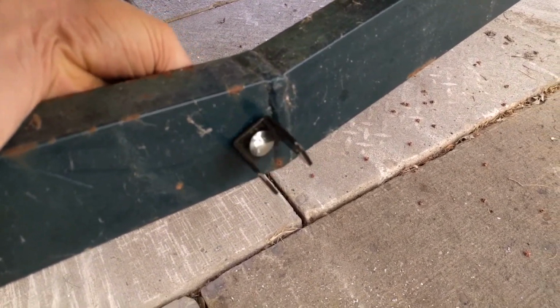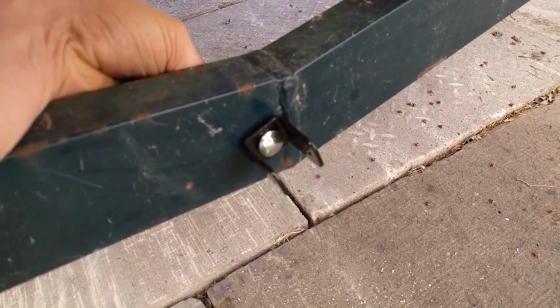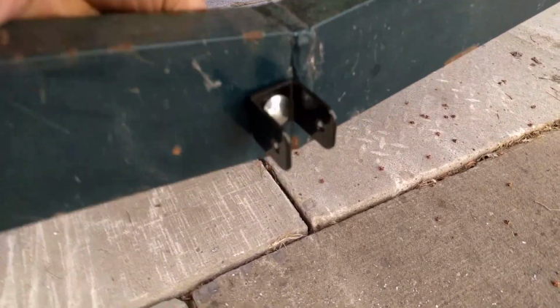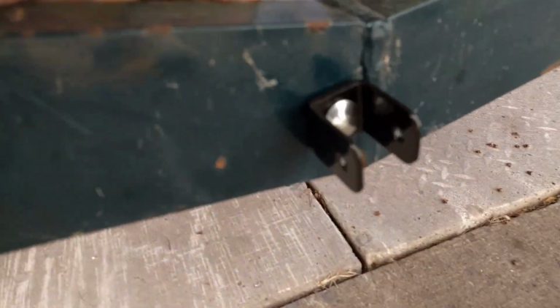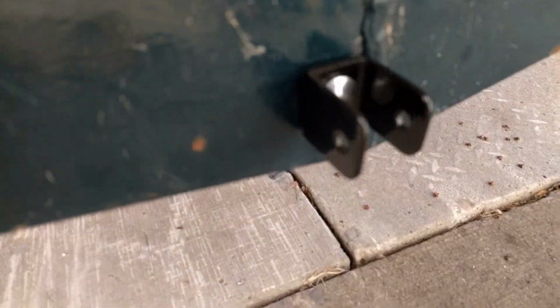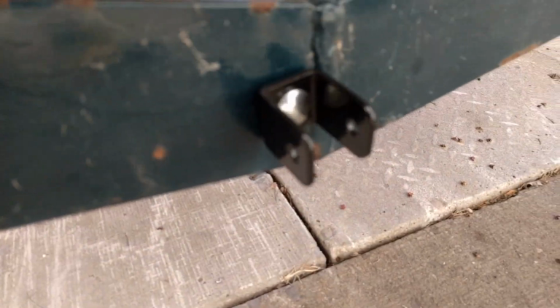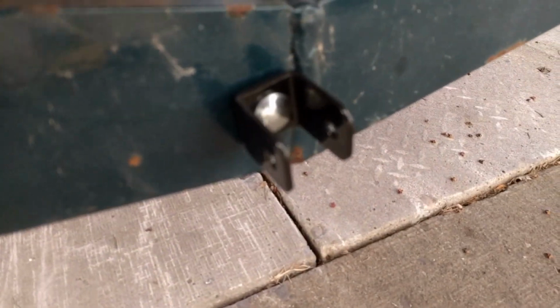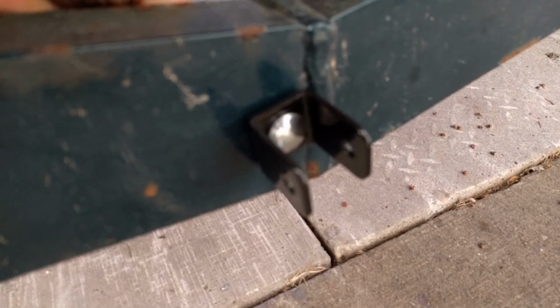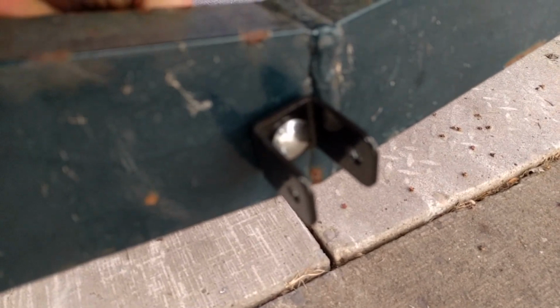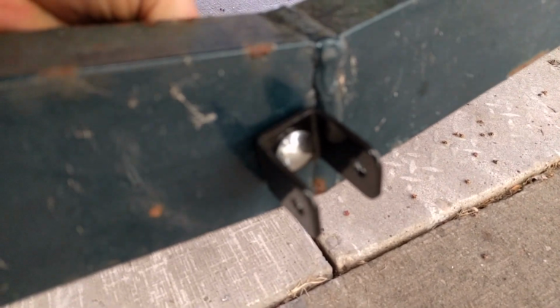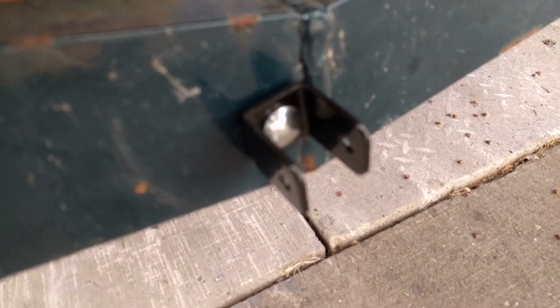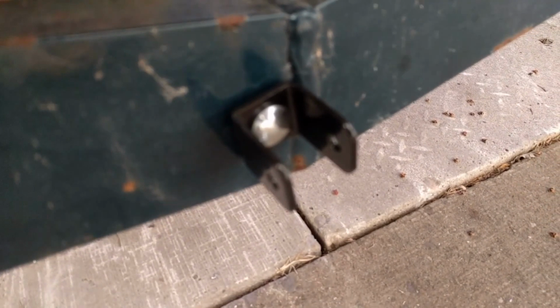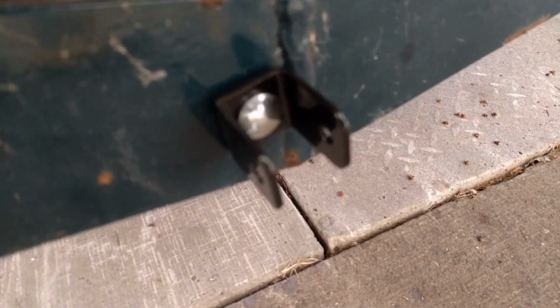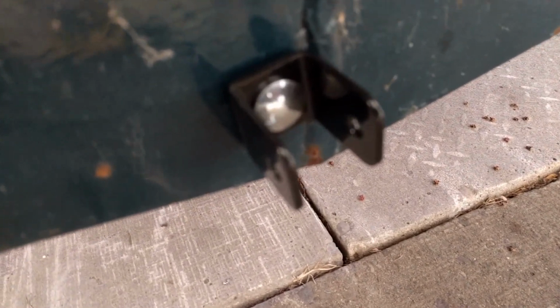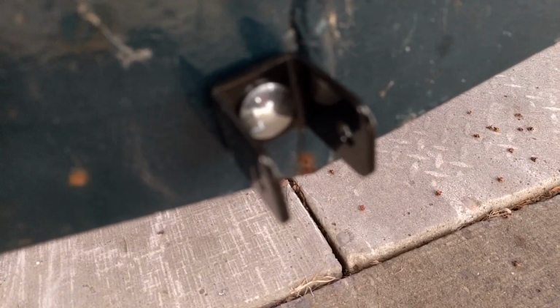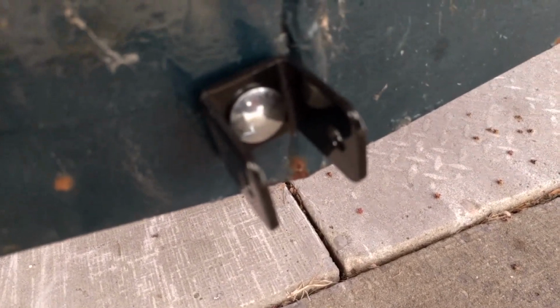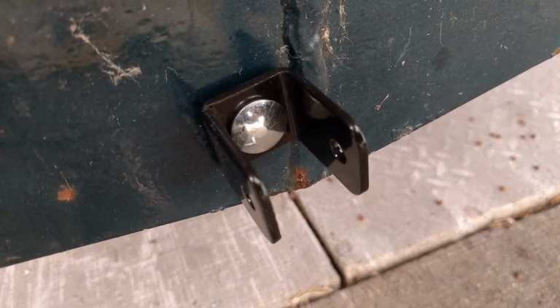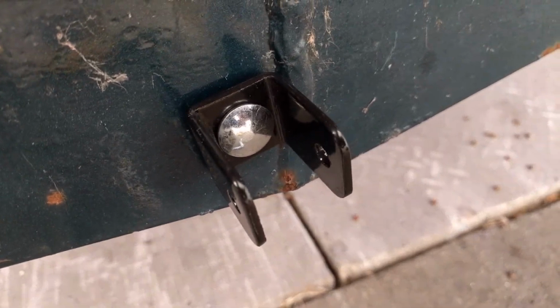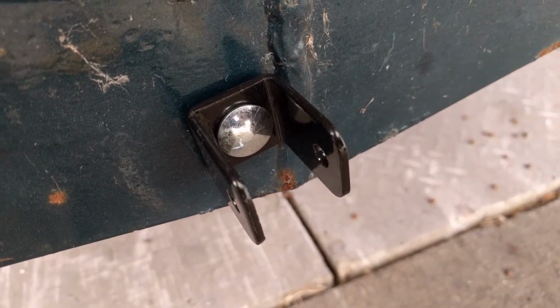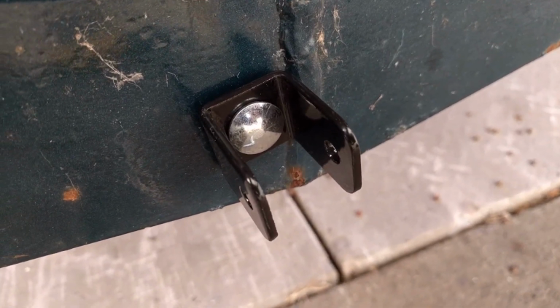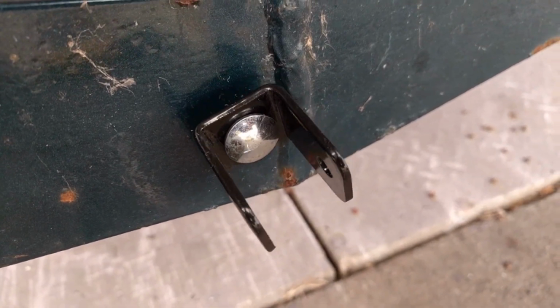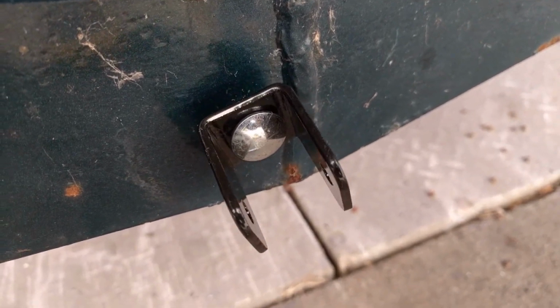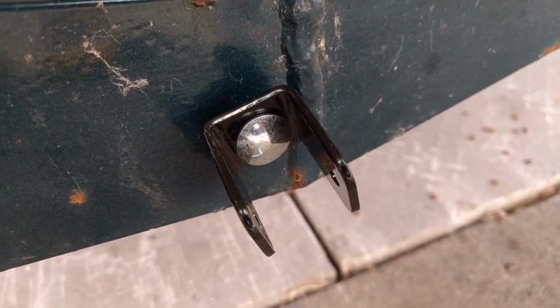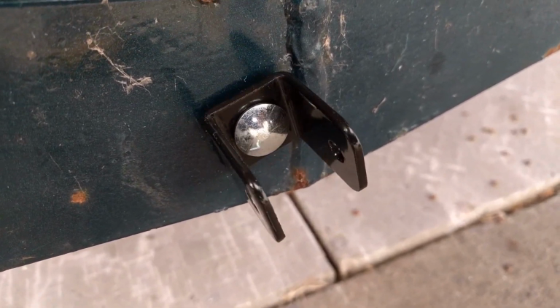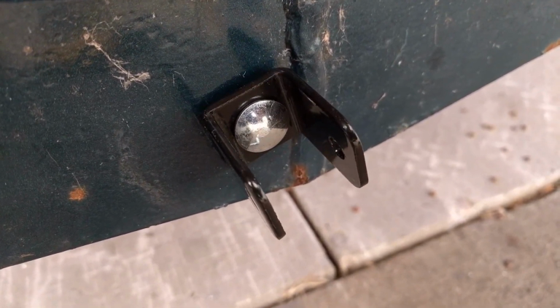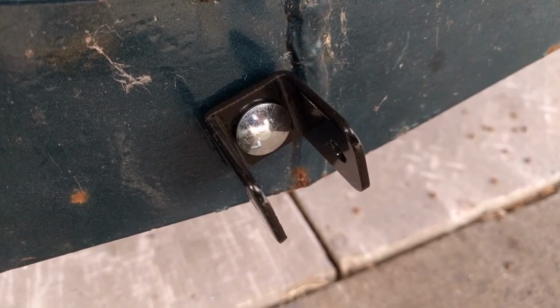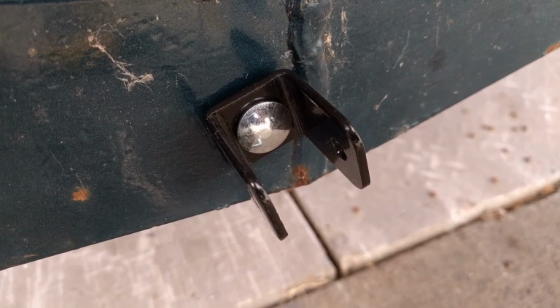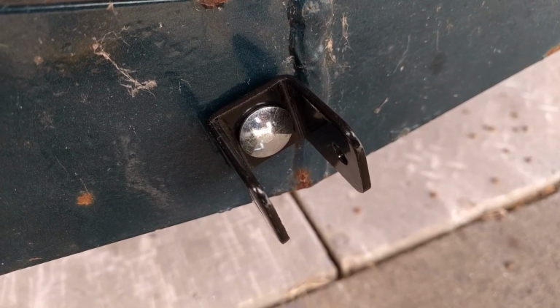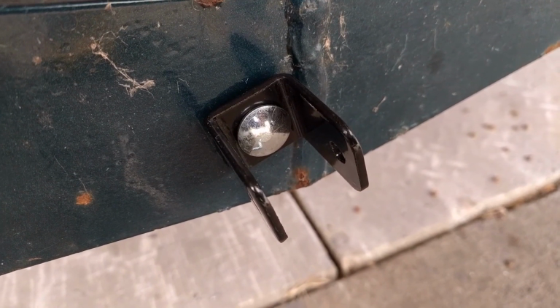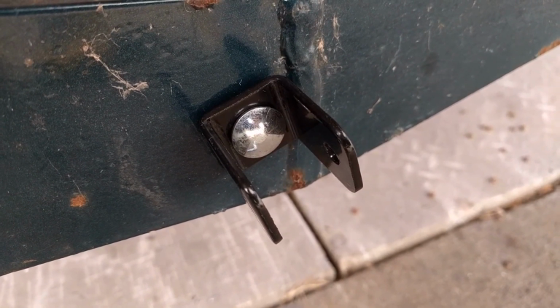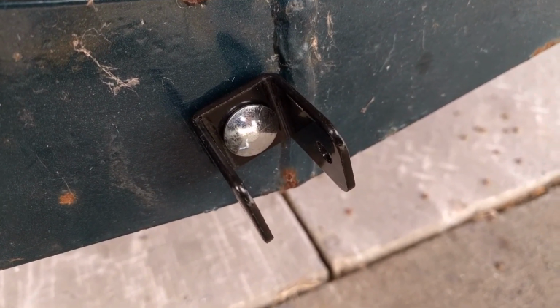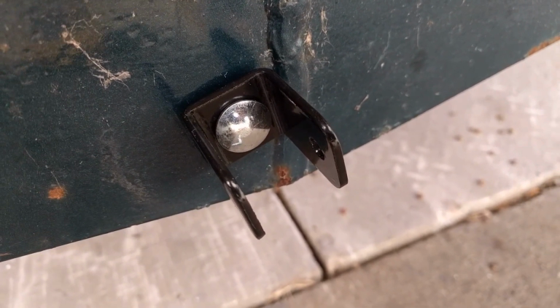Because this is a carriage bolt, just make sure it locks into place in the square slot and you can tighten it up from the back.